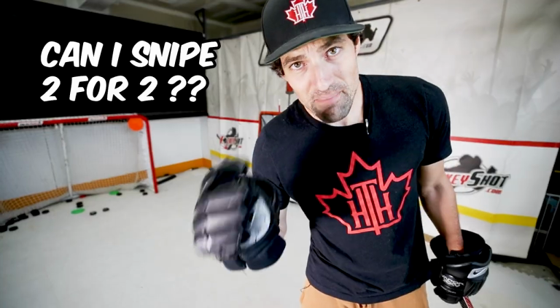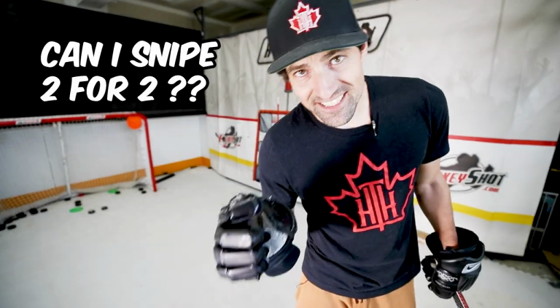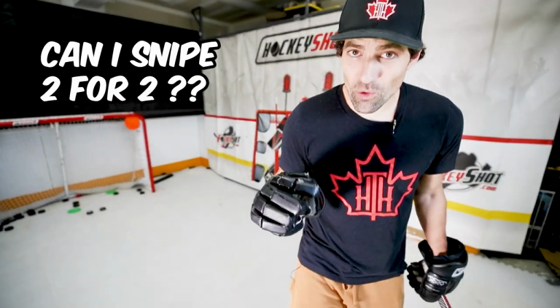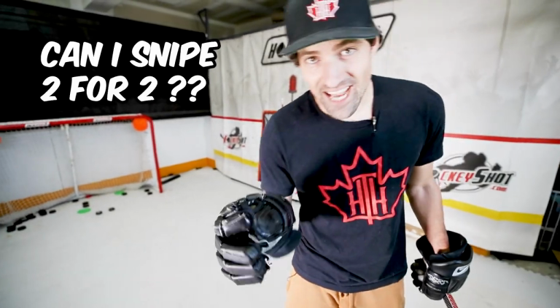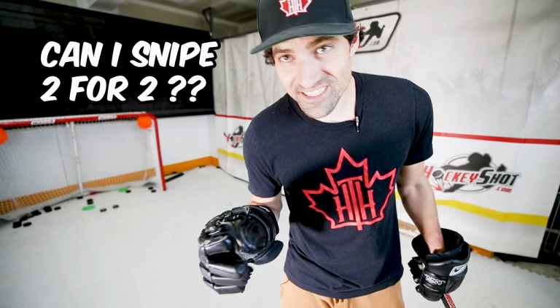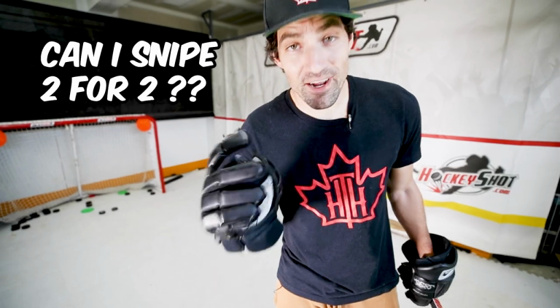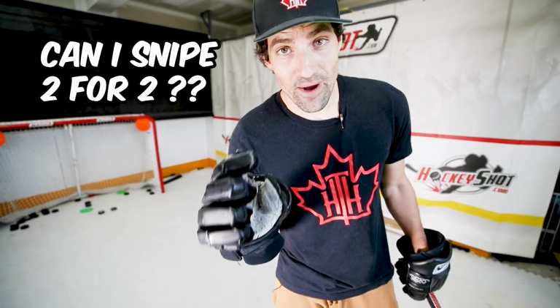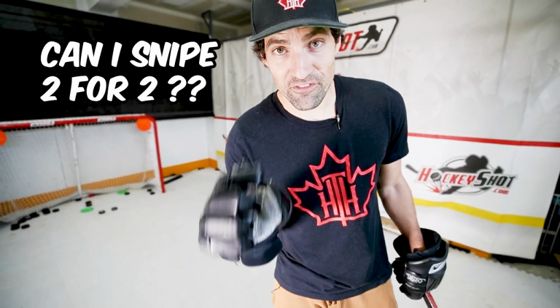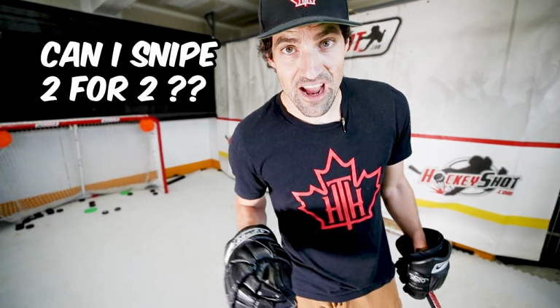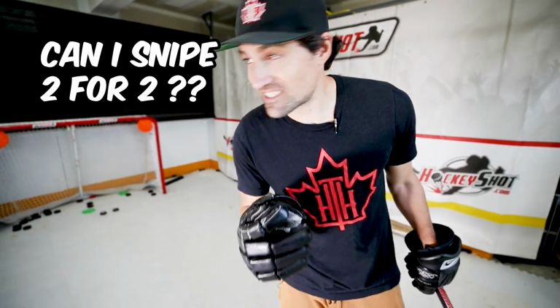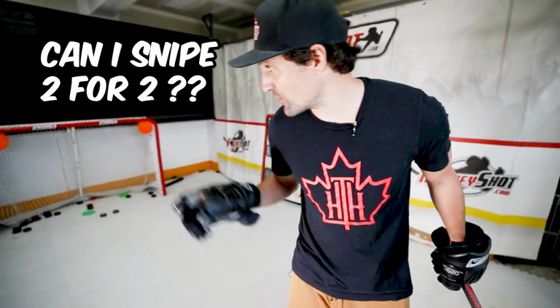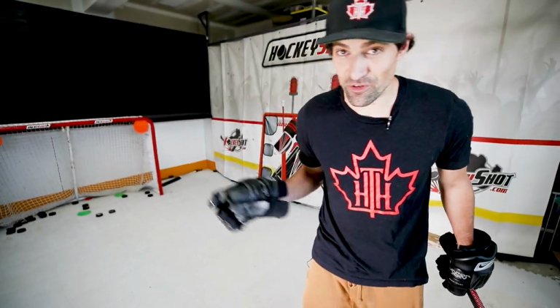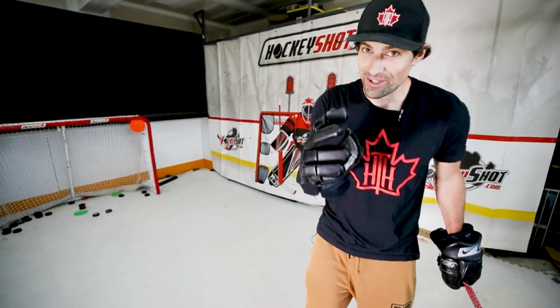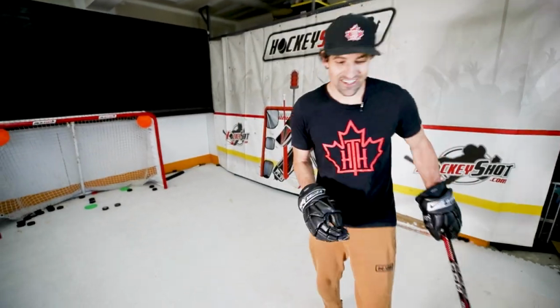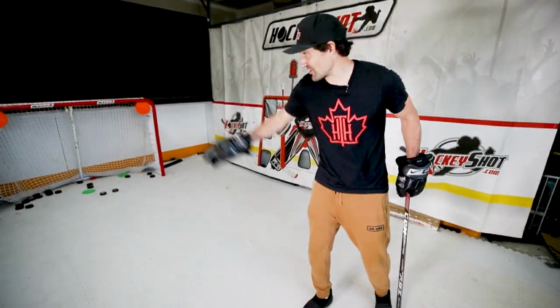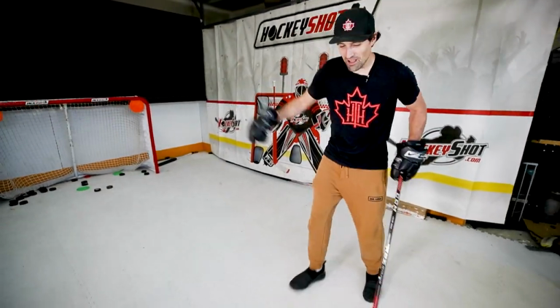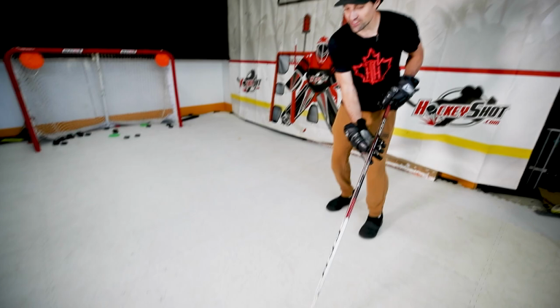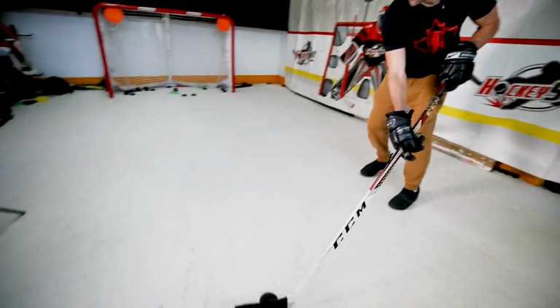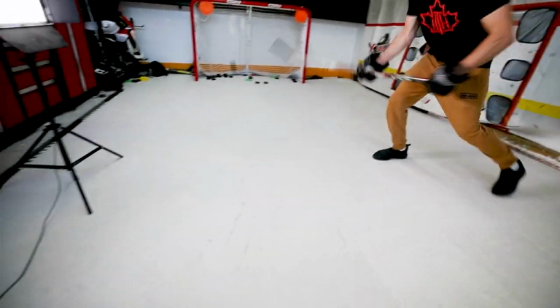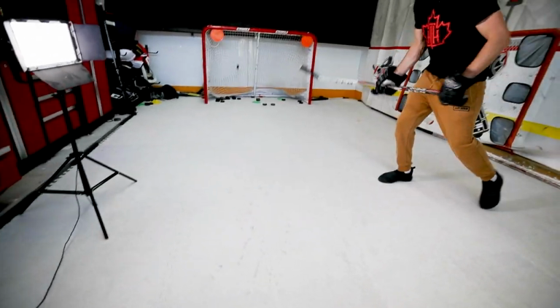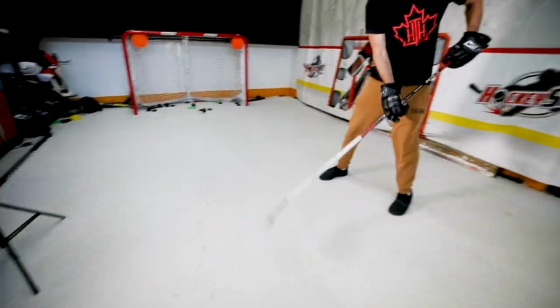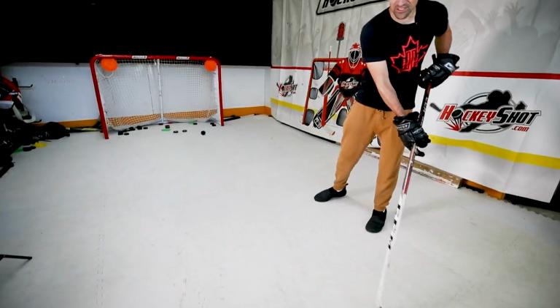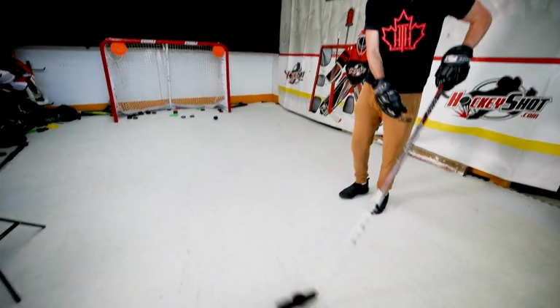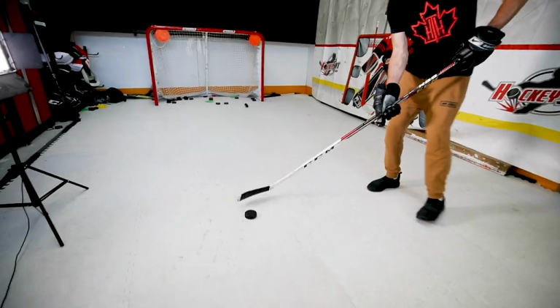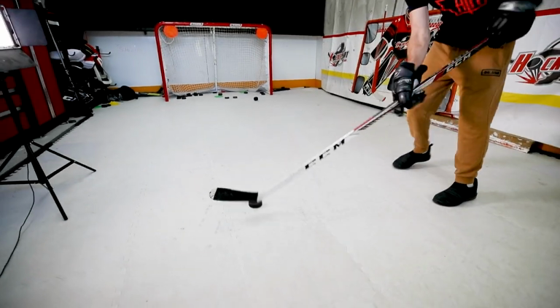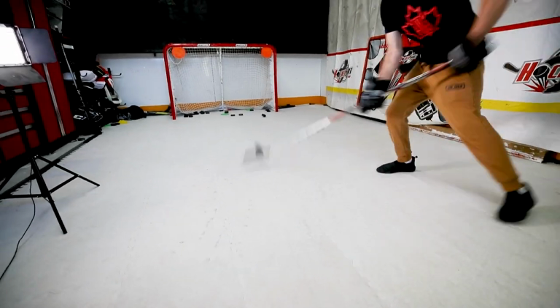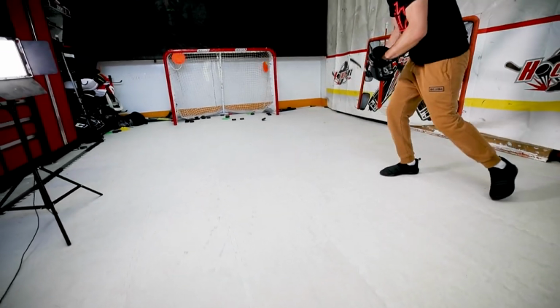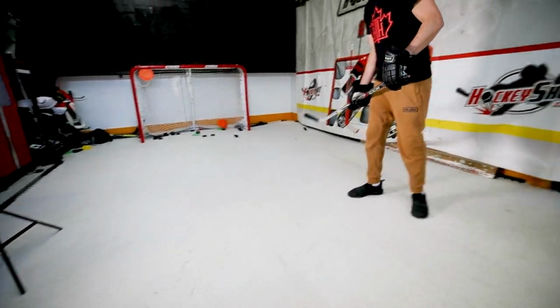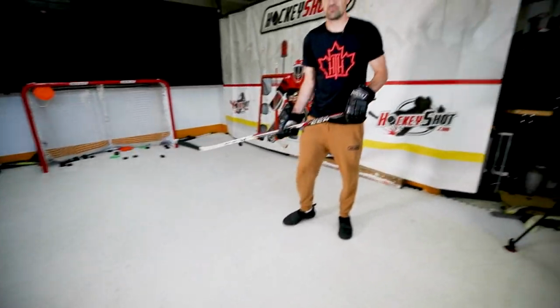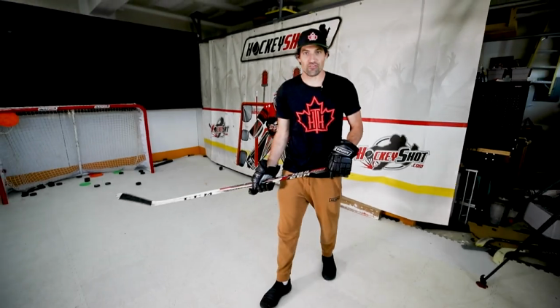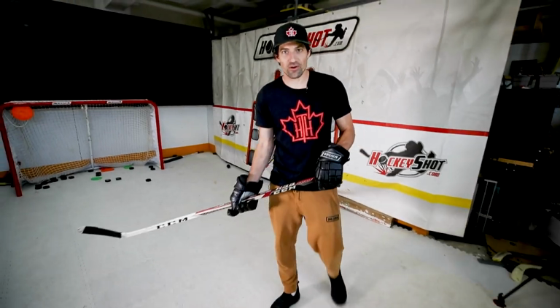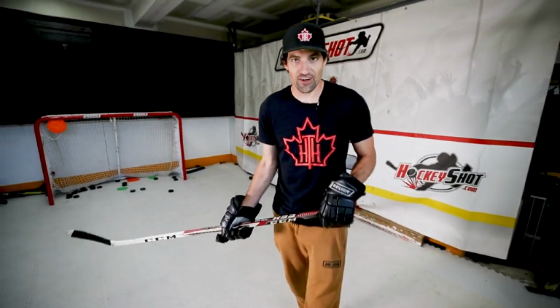The backhand is not known for its accuracy, but if you practice enough, you can get accurate. Let's see if we can go two for two. We're gonna top left first. Oh, that was close. We're gonna go top right.